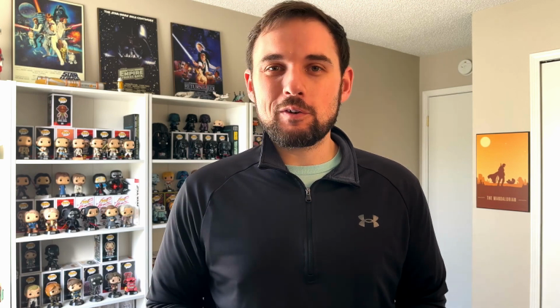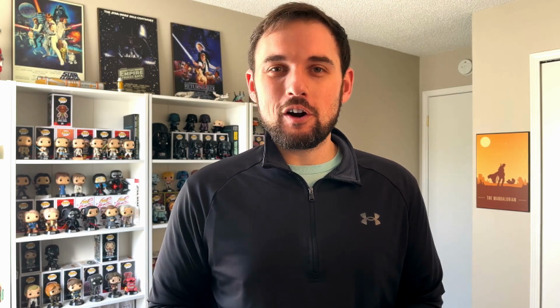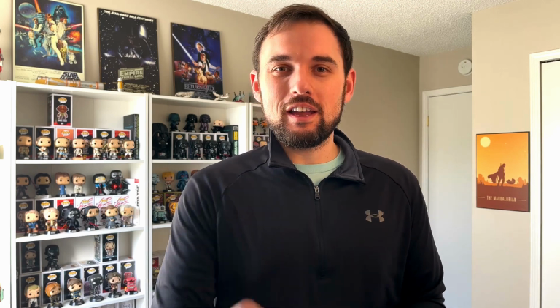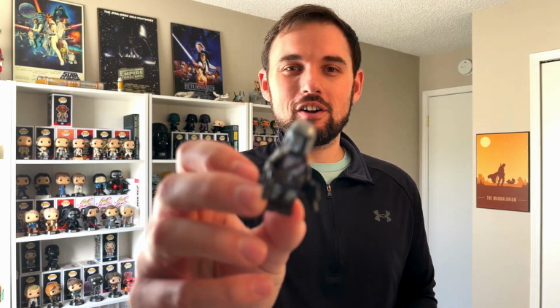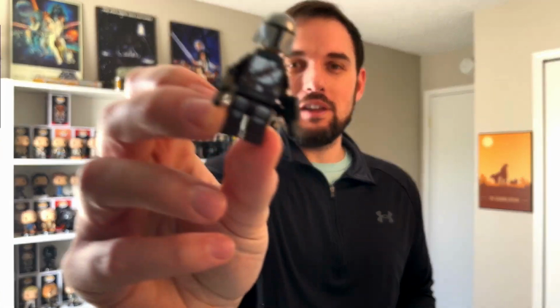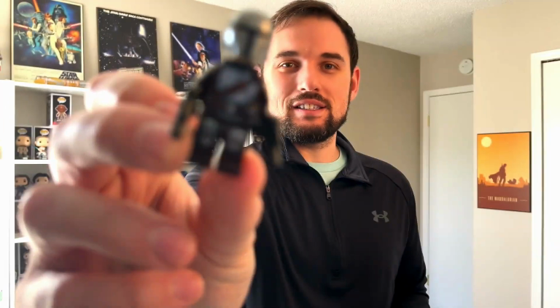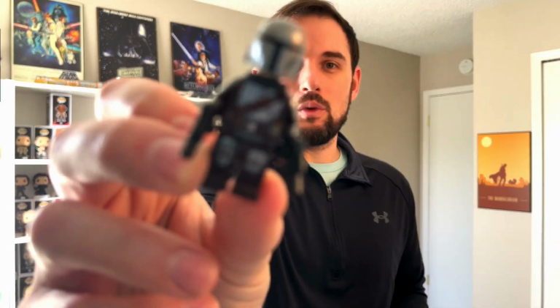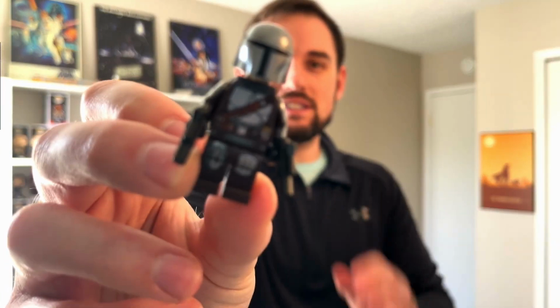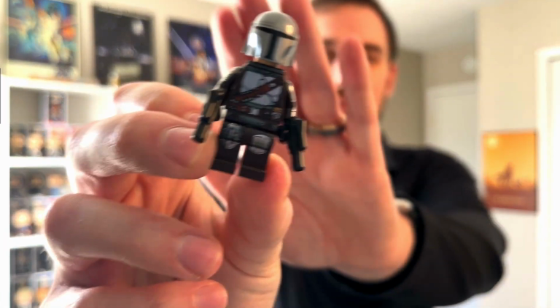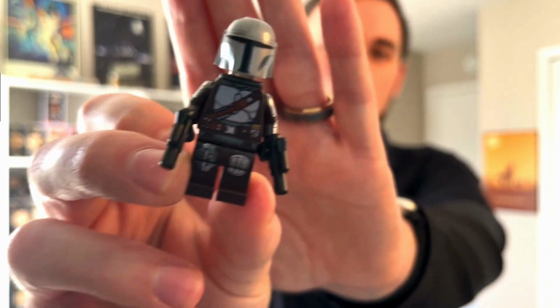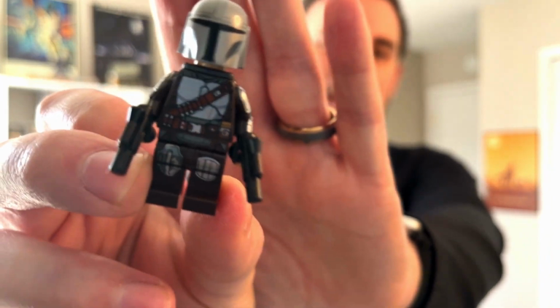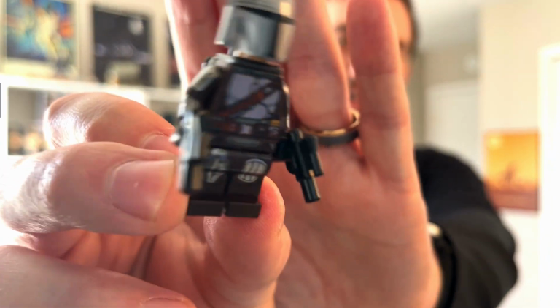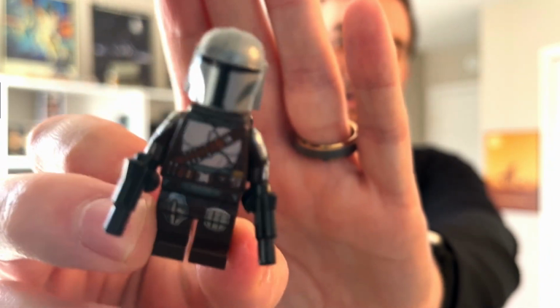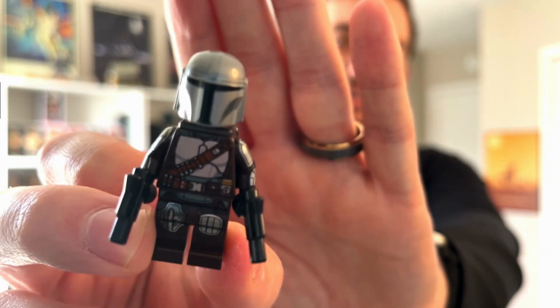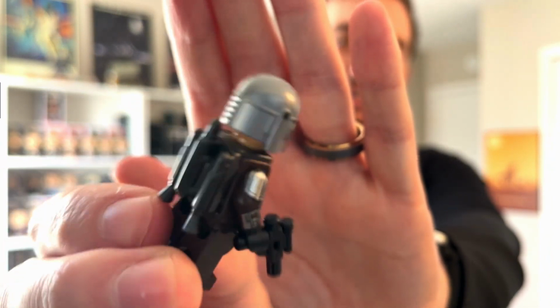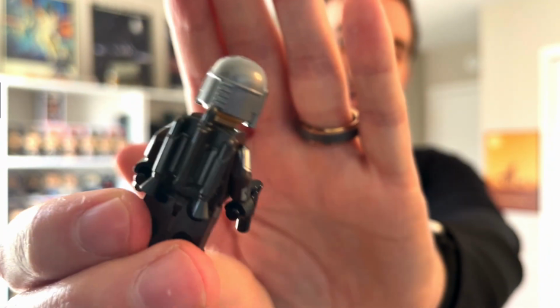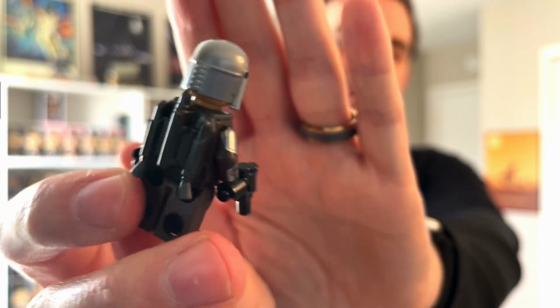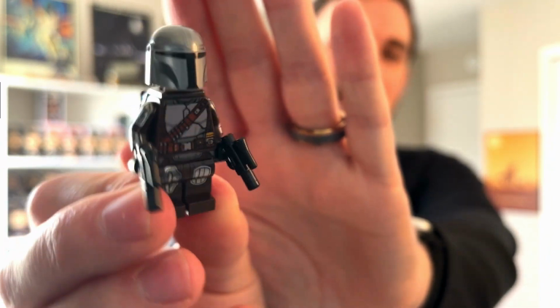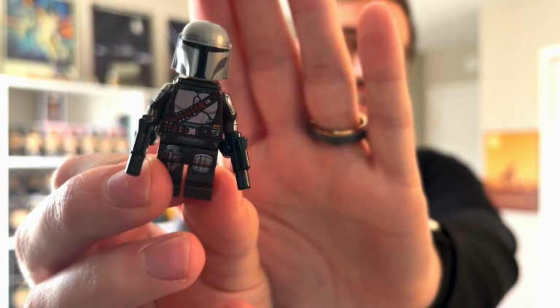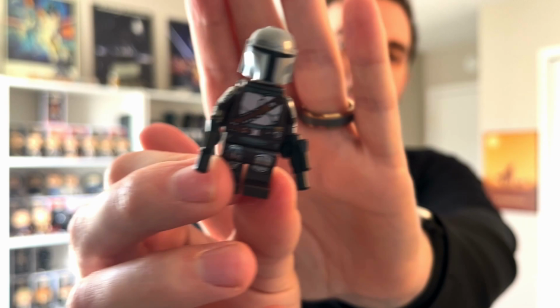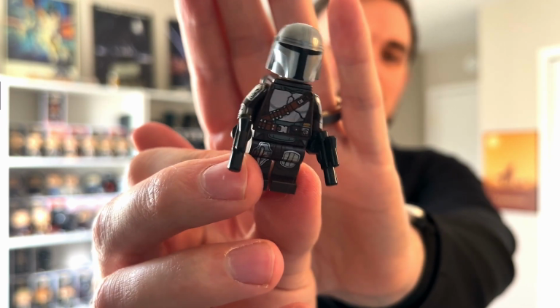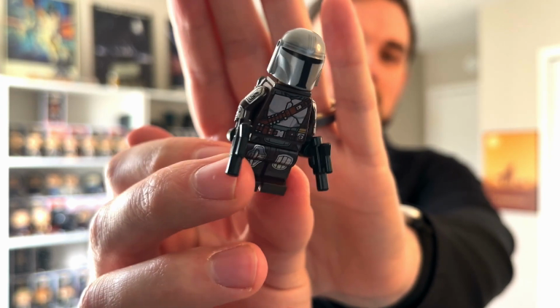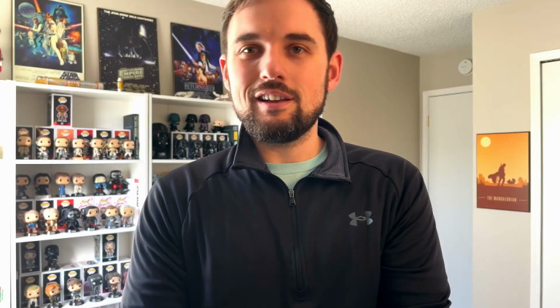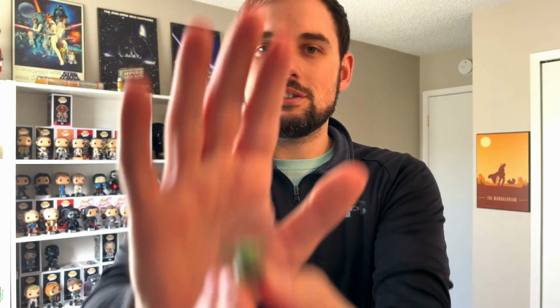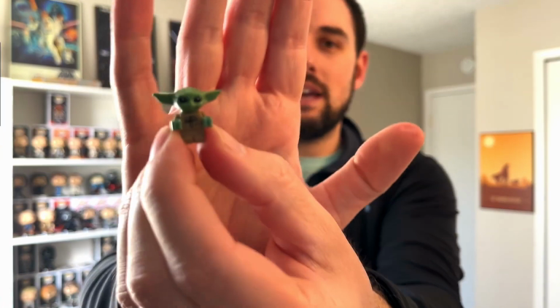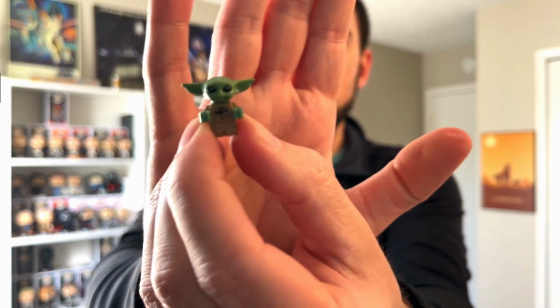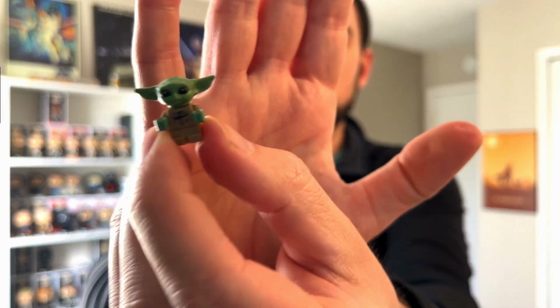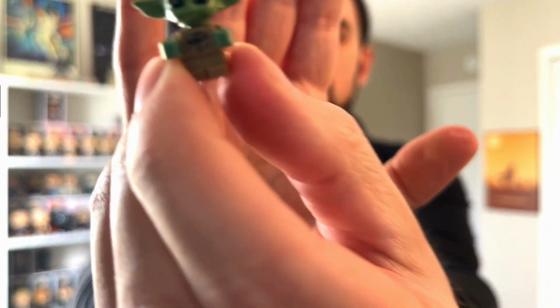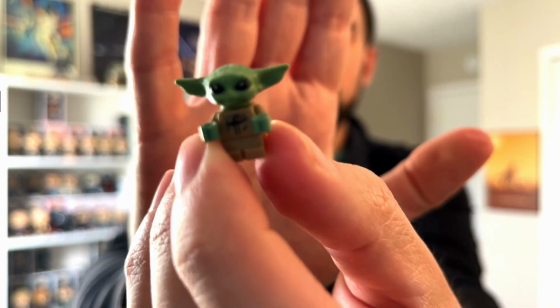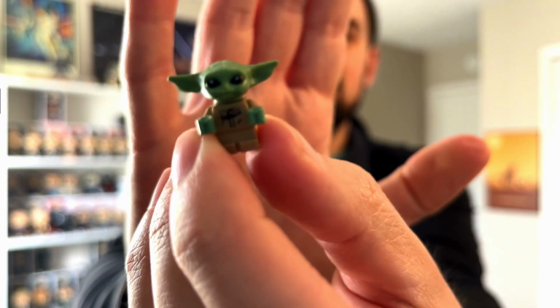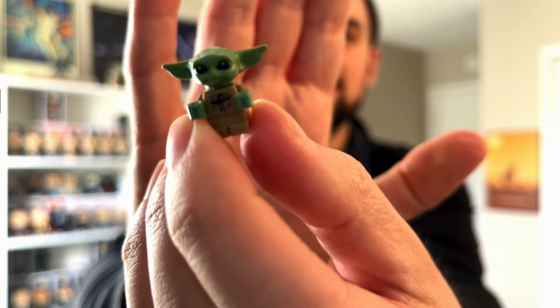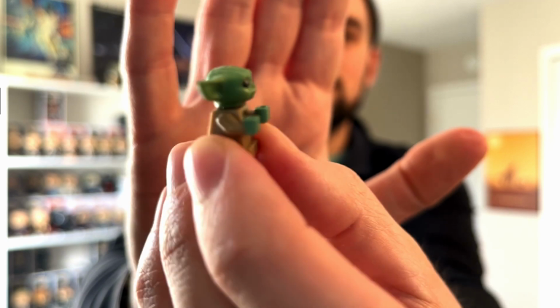Here are the minifigs that come with it. This is the Mandalorian — looks good, with the jetpack and the blasters. And then we also have Grogu. Very tiny. He's so little.